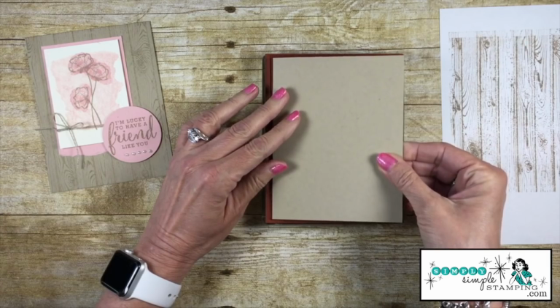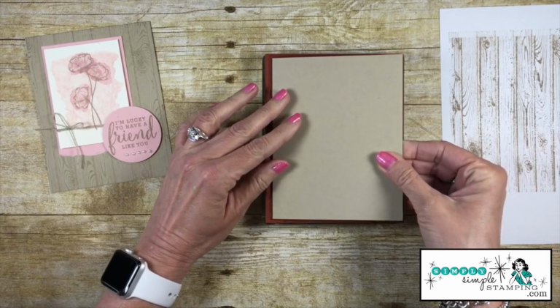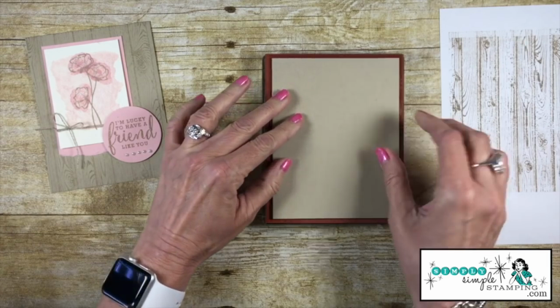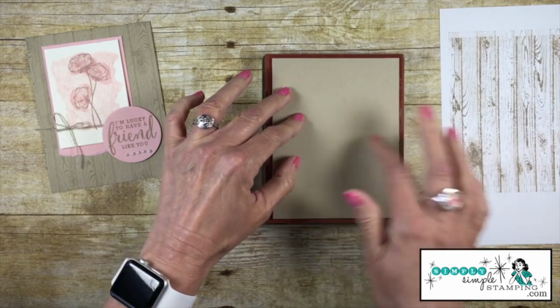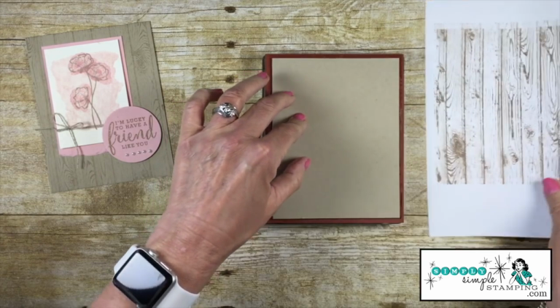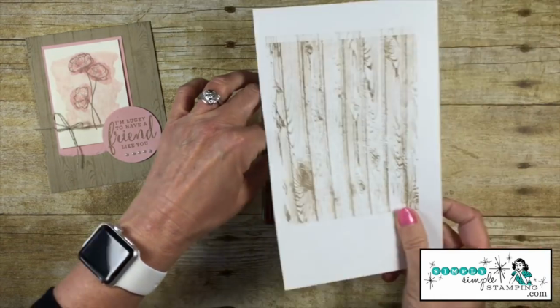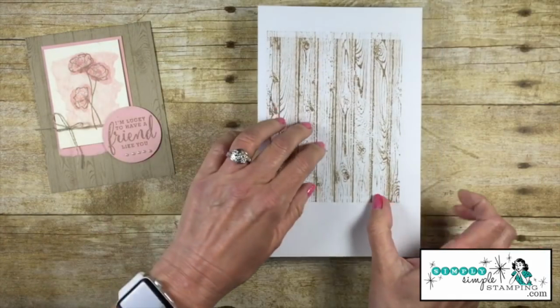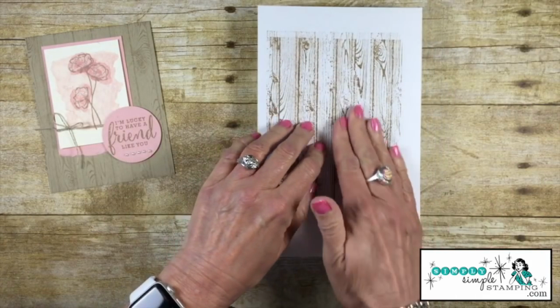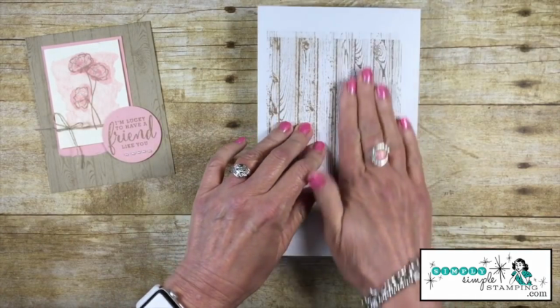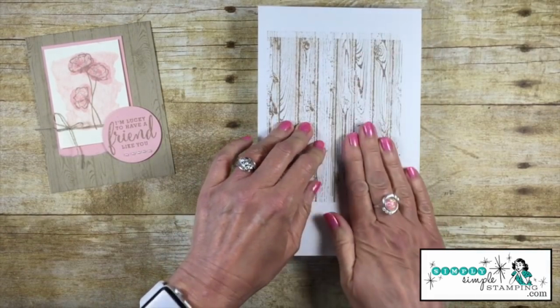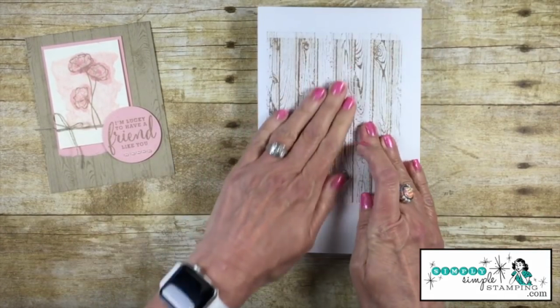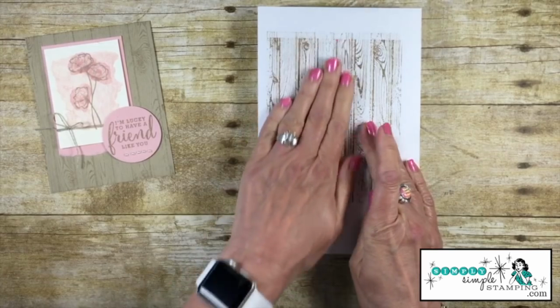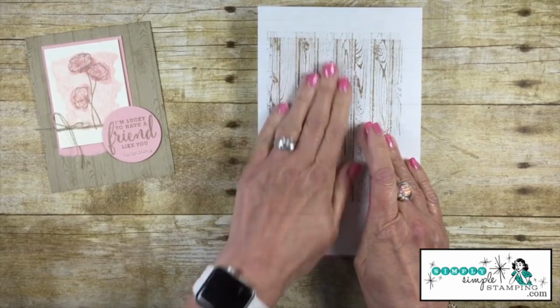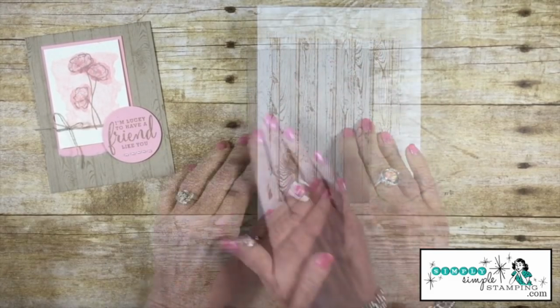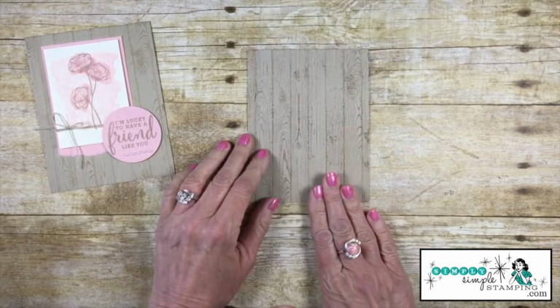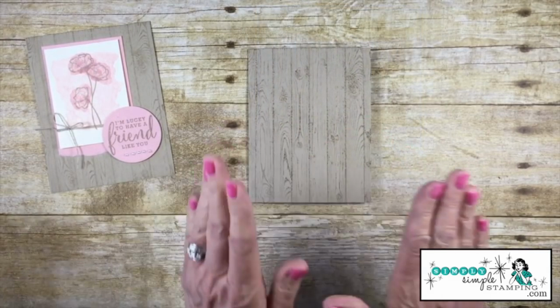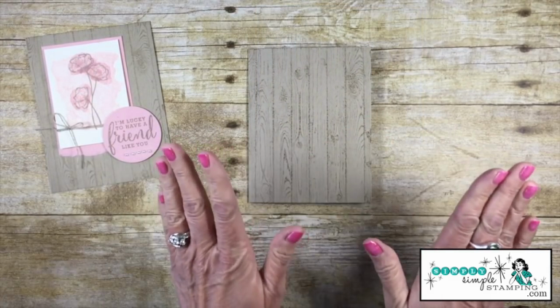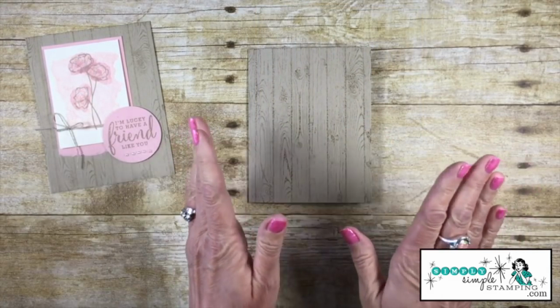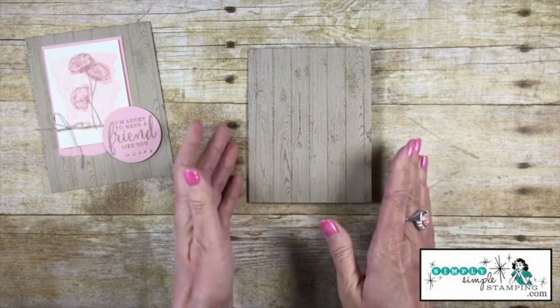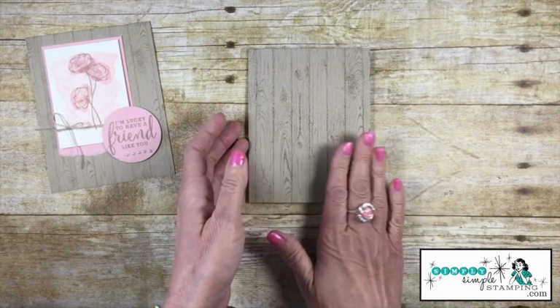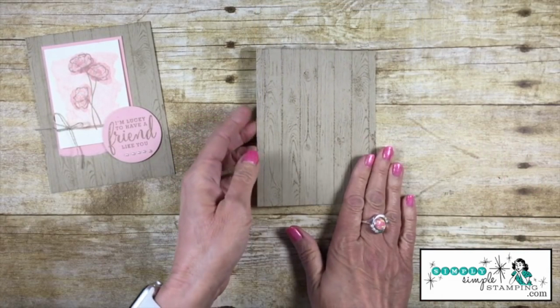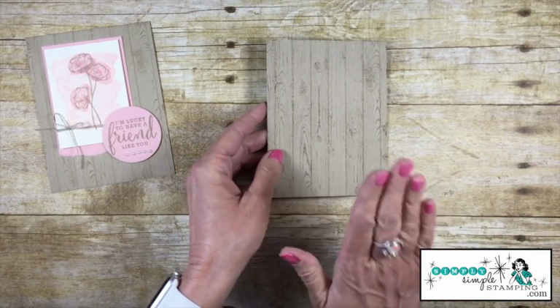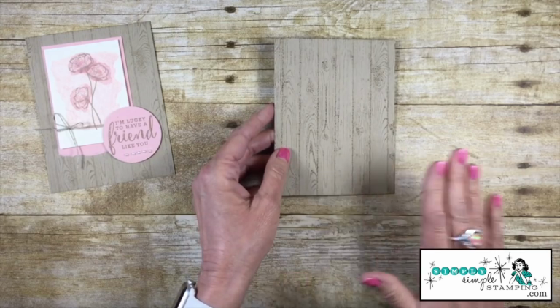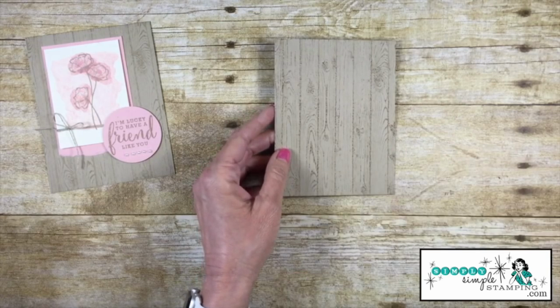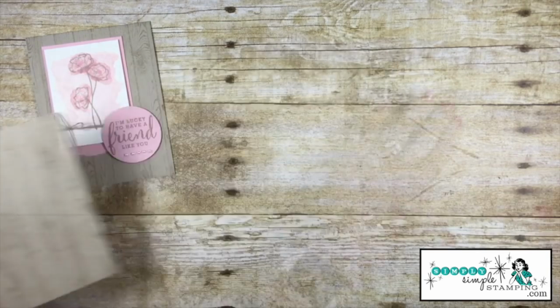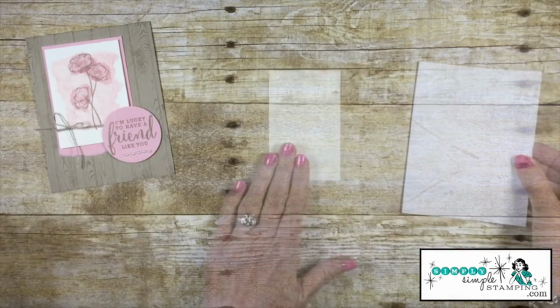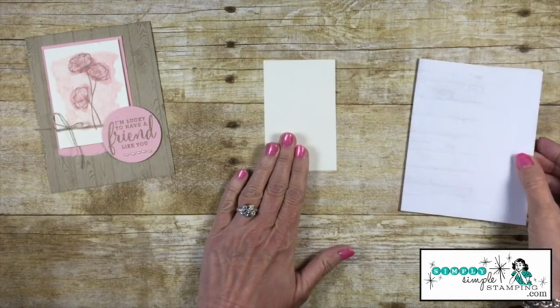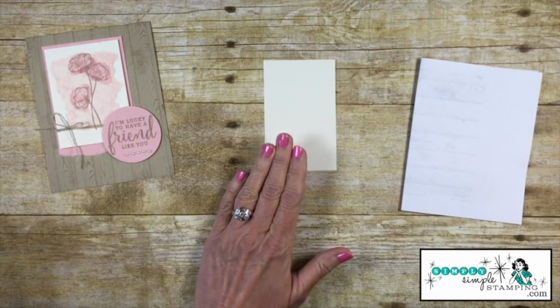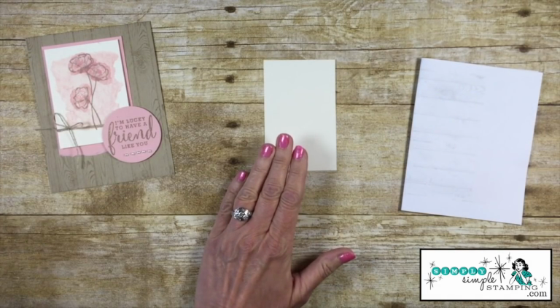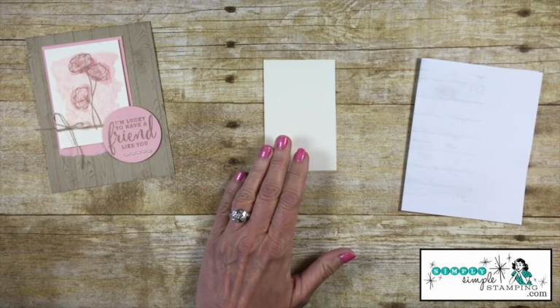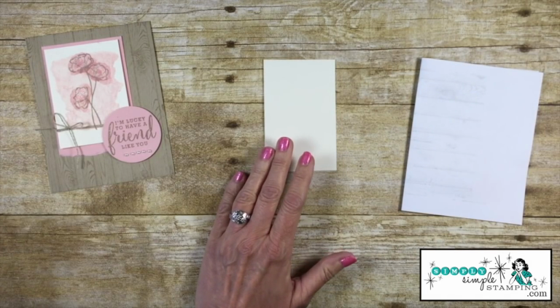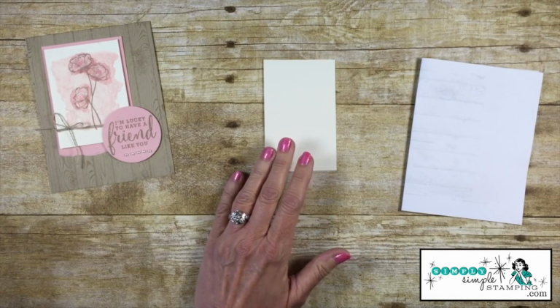I'll bring in my card base and lay it directly on the stamp. I'm going to give it a nice back rub, and you can see that gives a really nice soft look — that's what I was going for. Let me set this aside so we can work with the Very Vanilla piece.